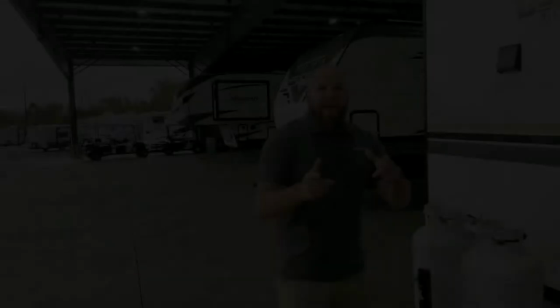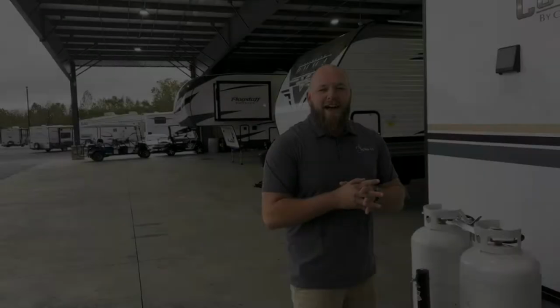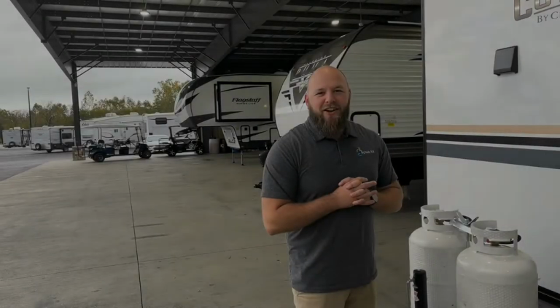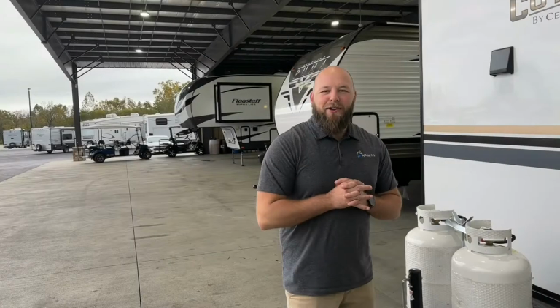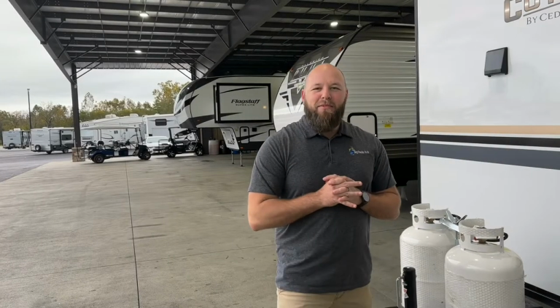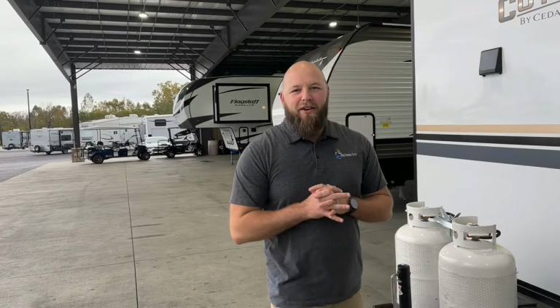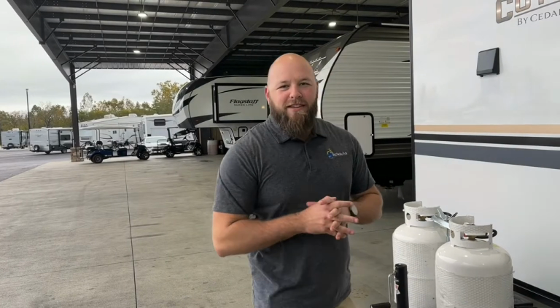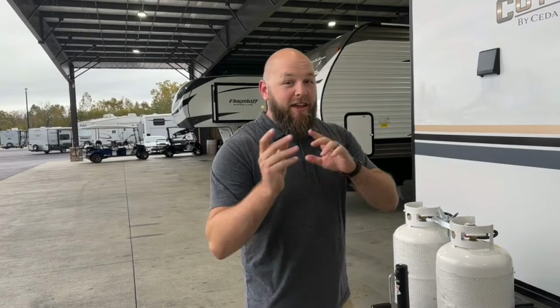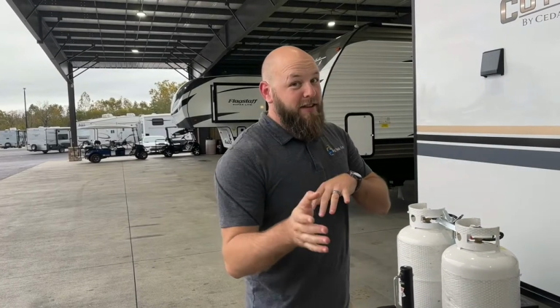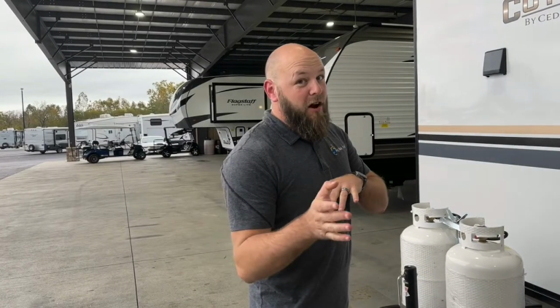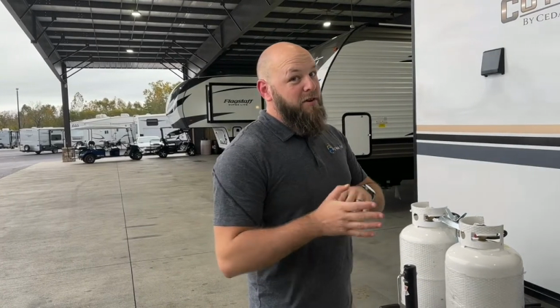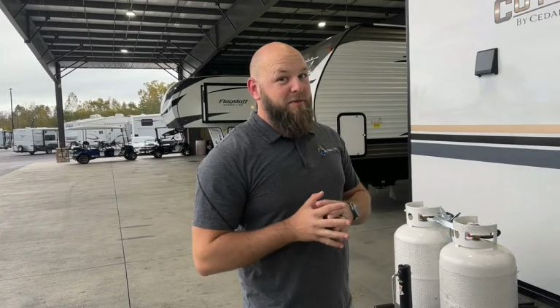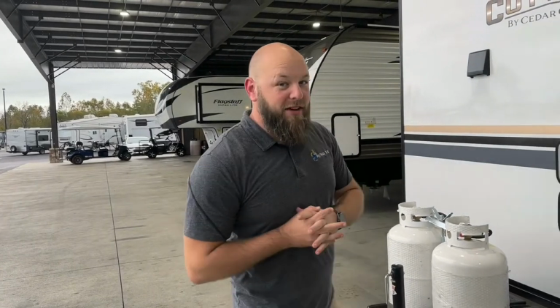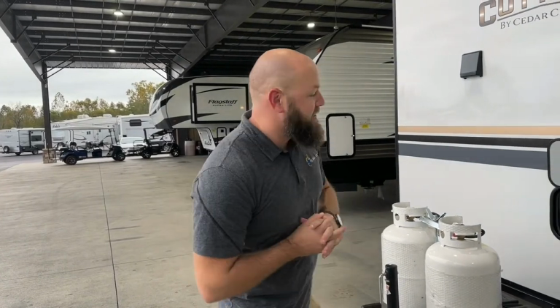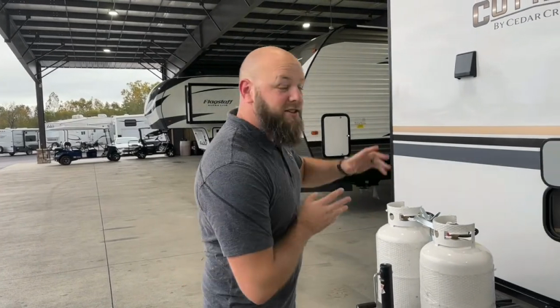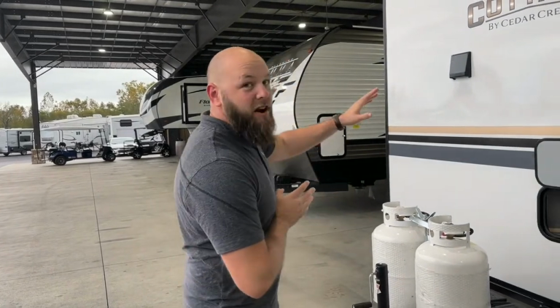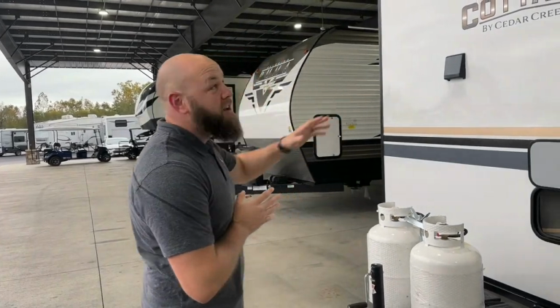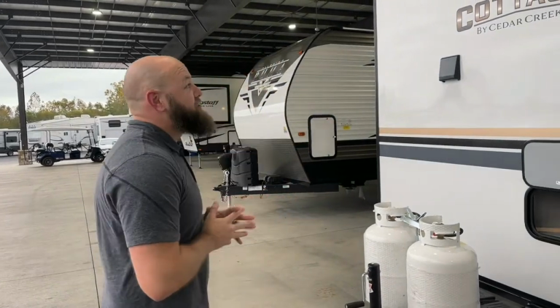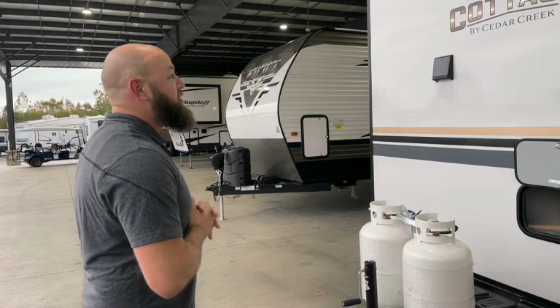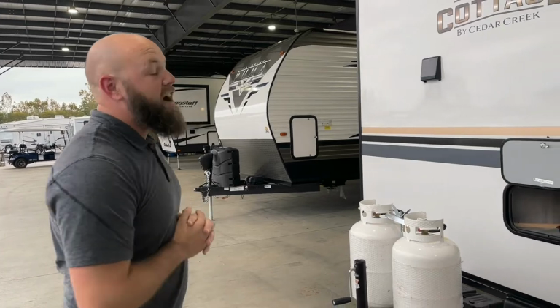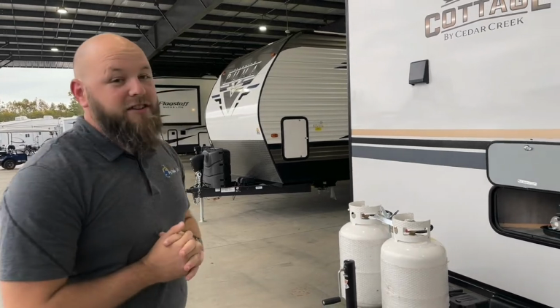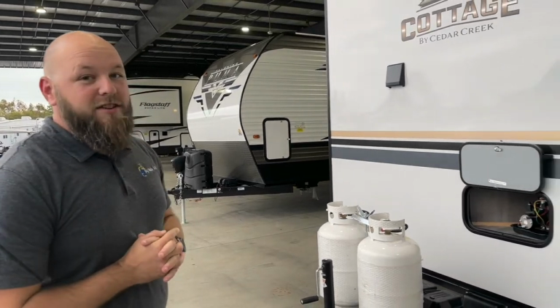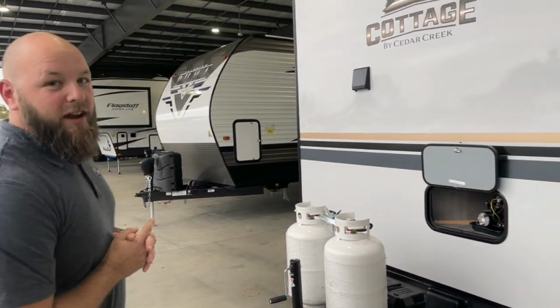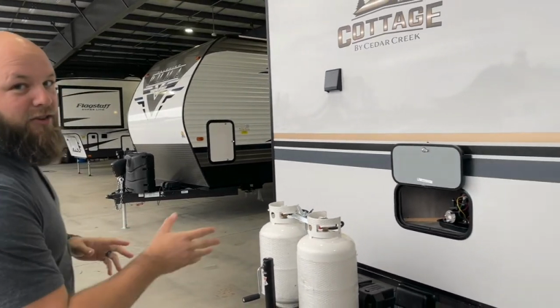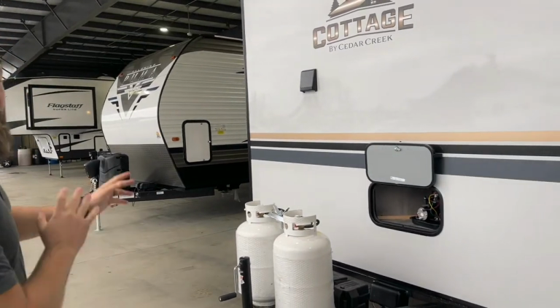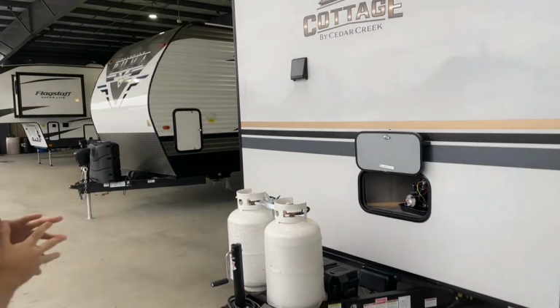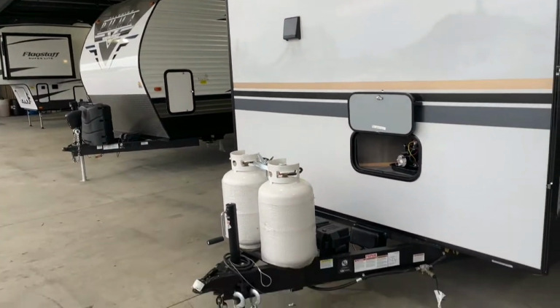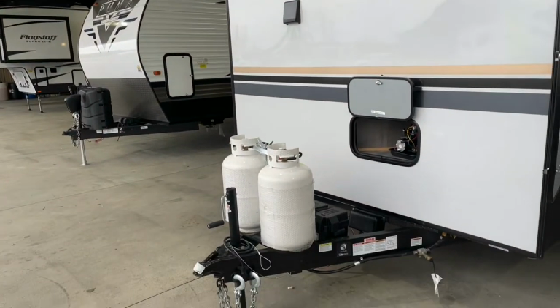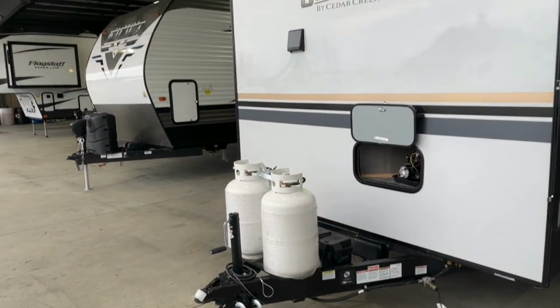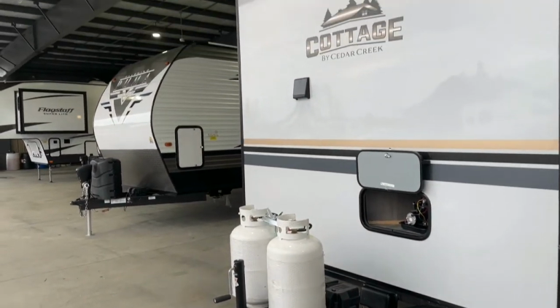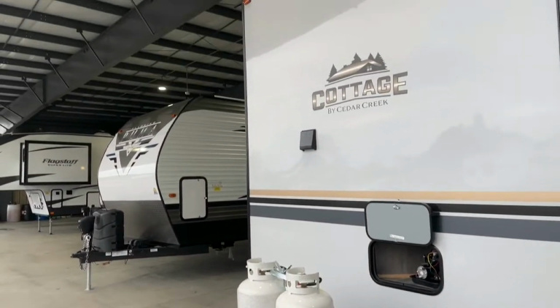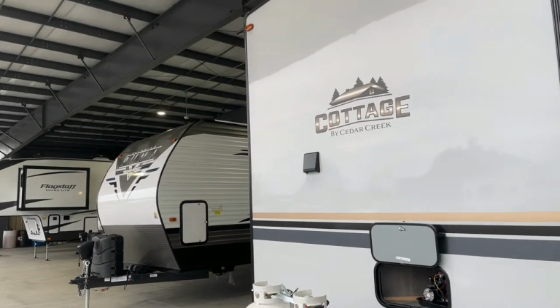Hey, how y'all doing? I'm Terry with Big Day RVs. I'm guessing you are Mr. and Mrs. Dickerson. This is your Cedar Creek Cottage. I'm going to give you a little walkthrough and teach you a few things about it.